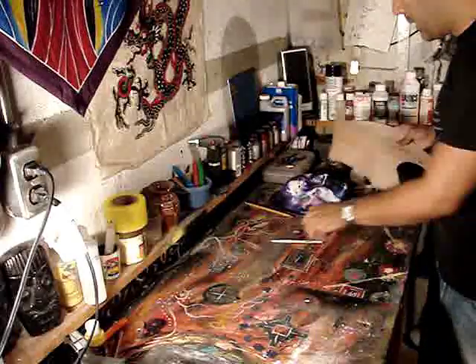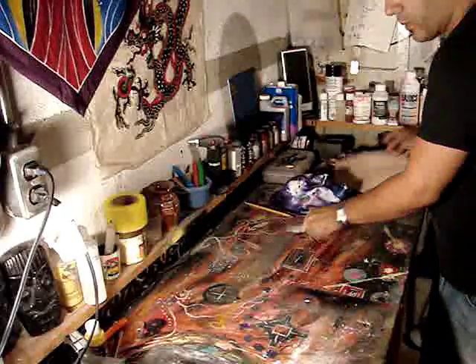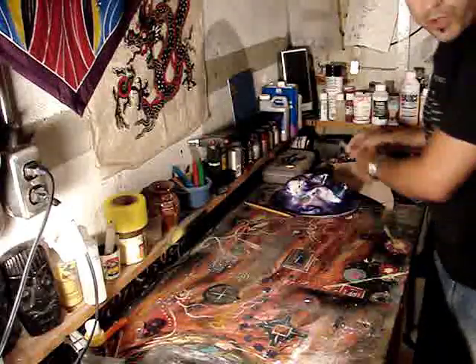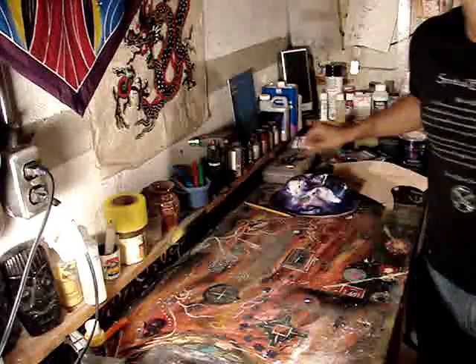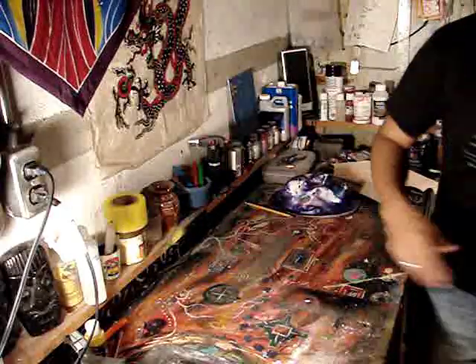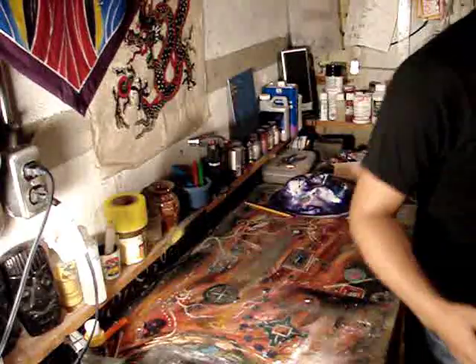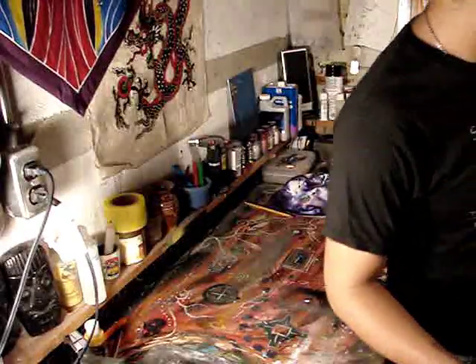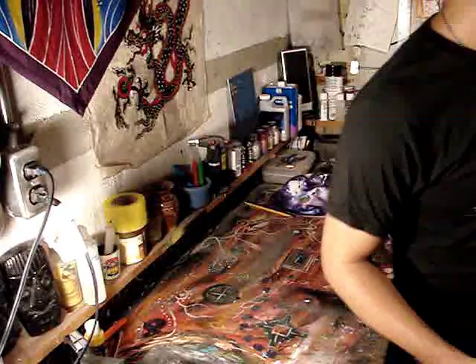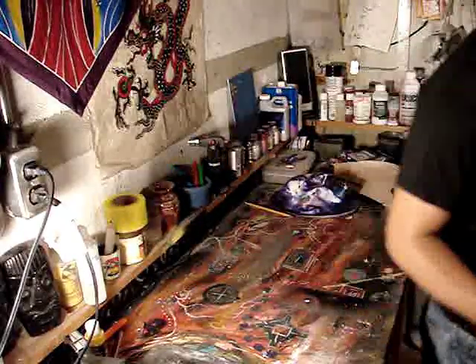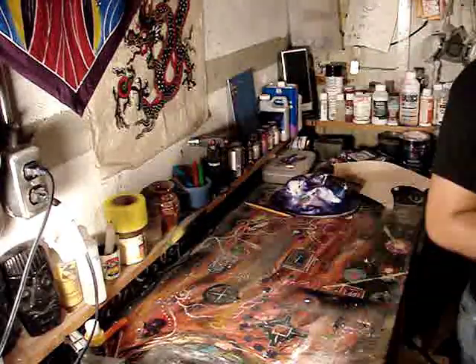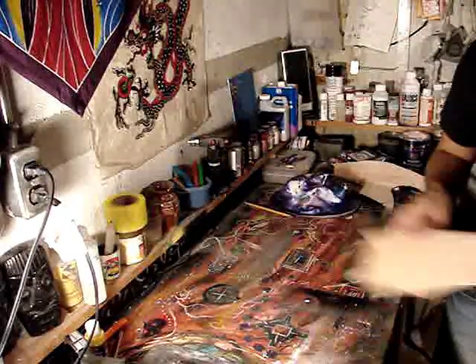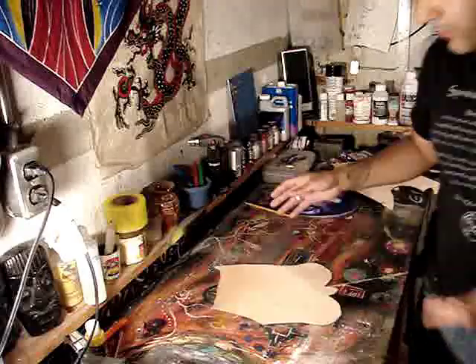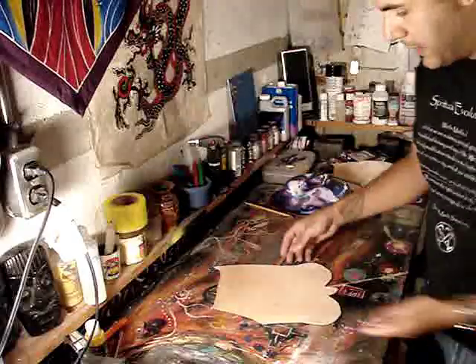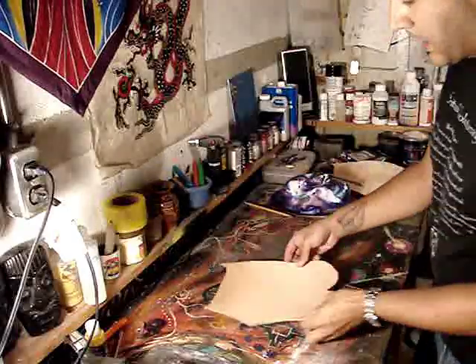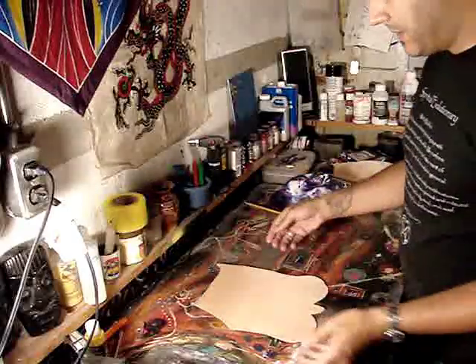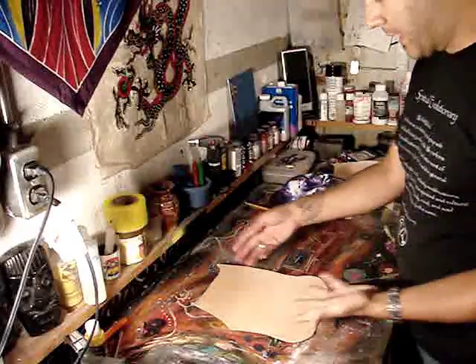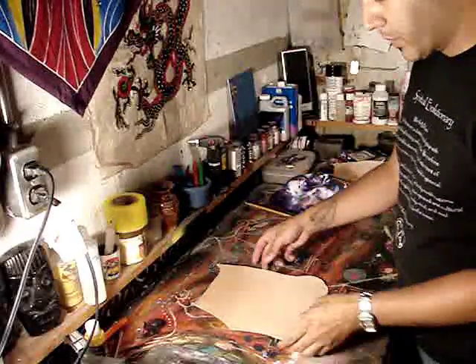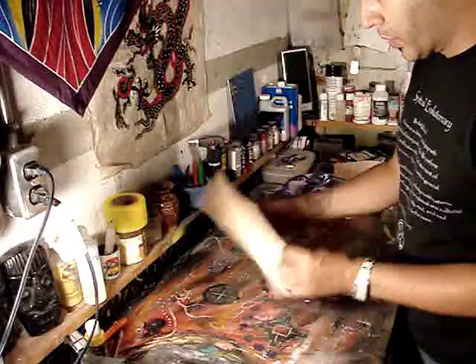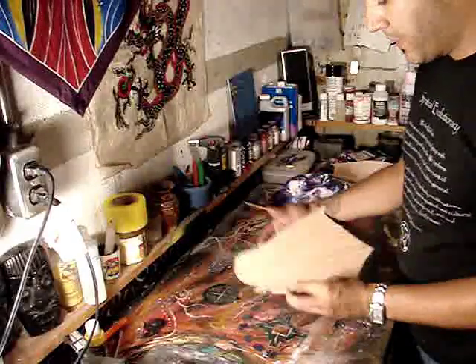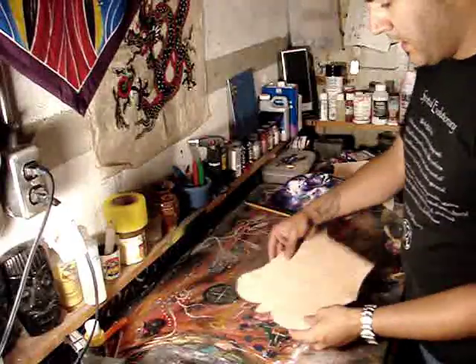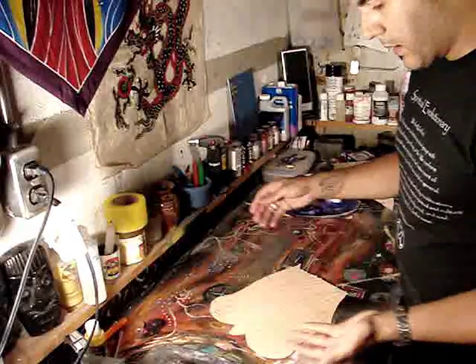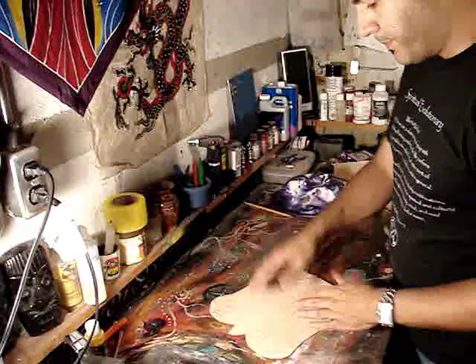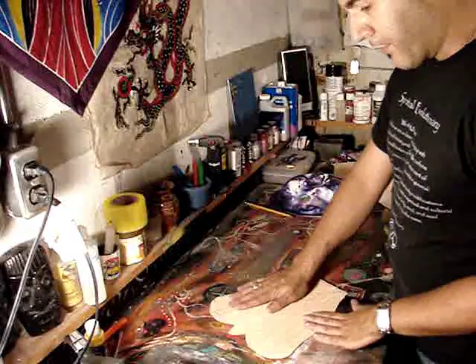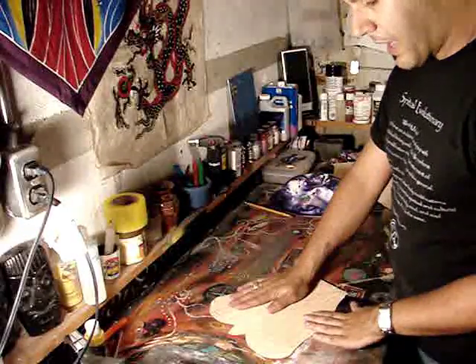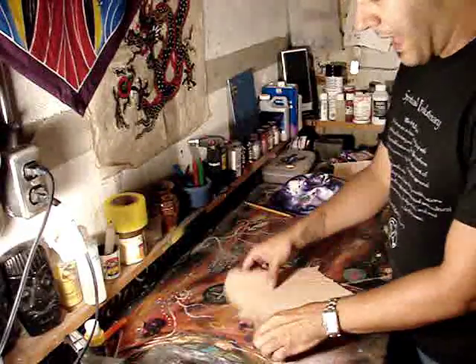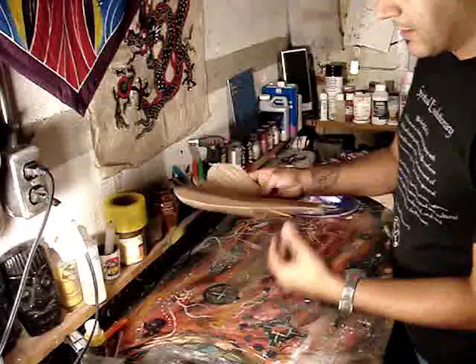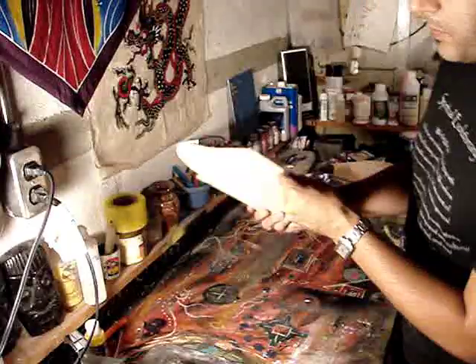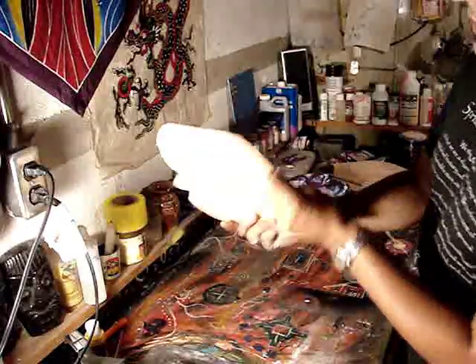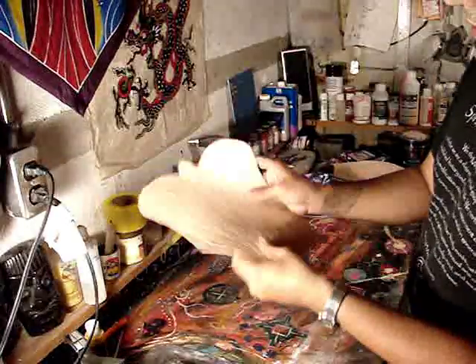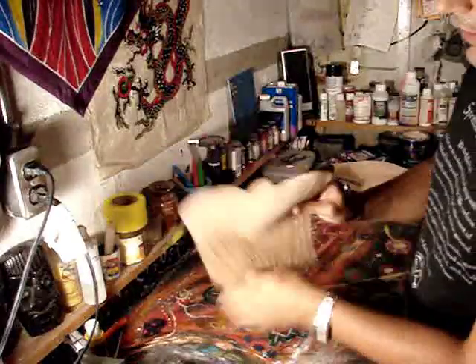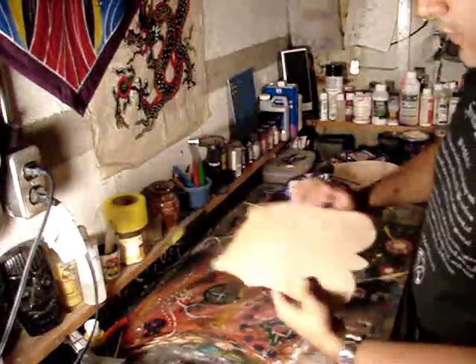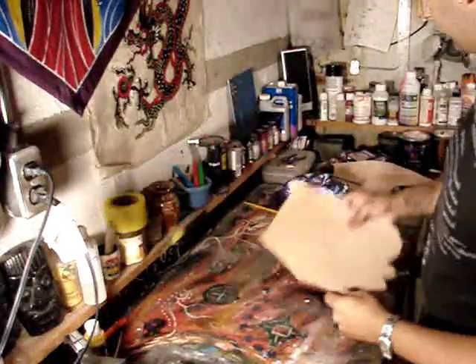Now once you've done all that, you have your basic shape. I've already cut a piece out that I know I'm going to work with, already skived the back — it's nice and thin and easy to work with.